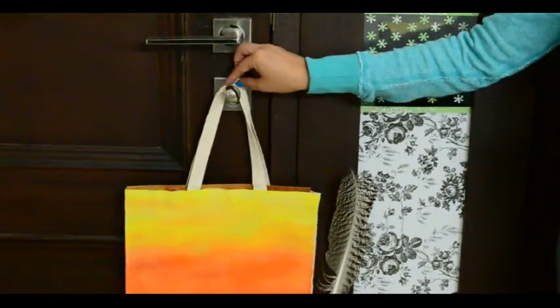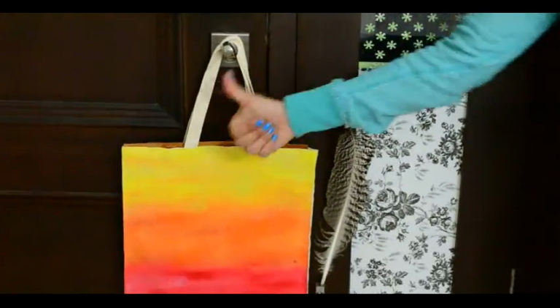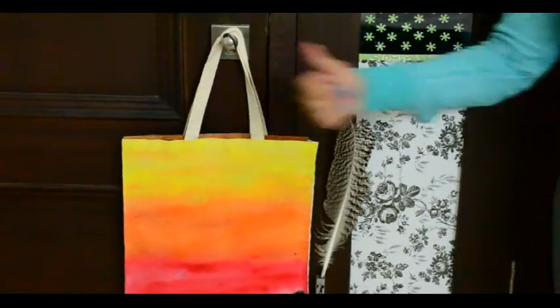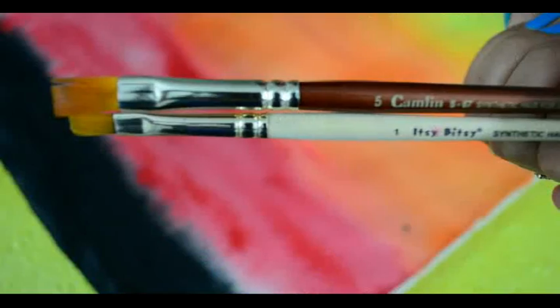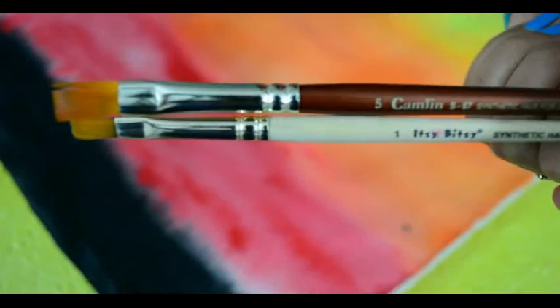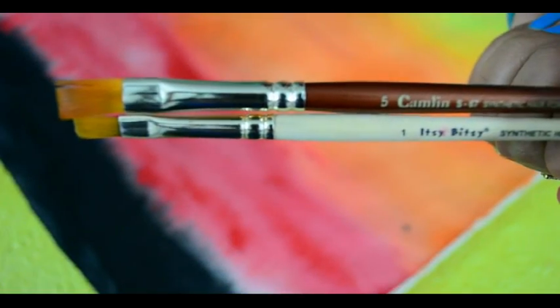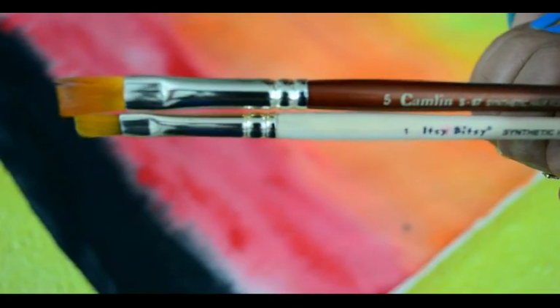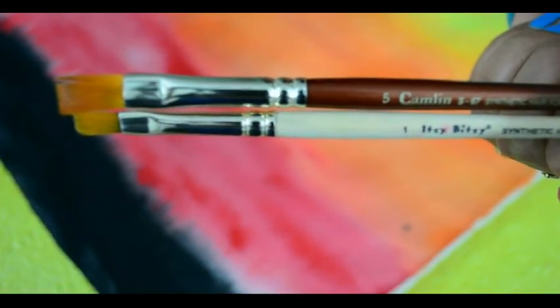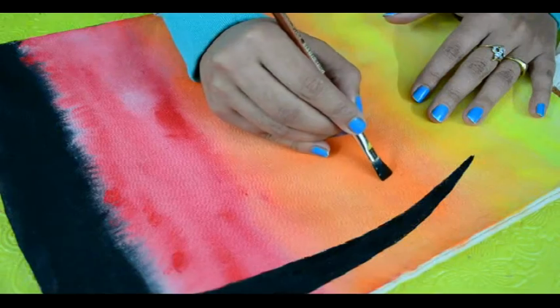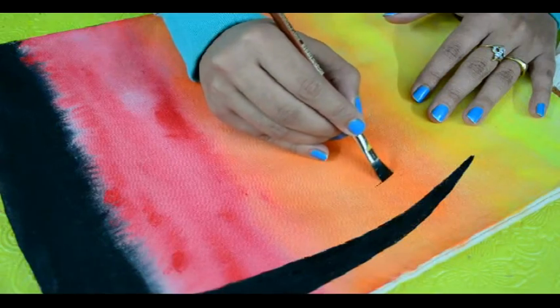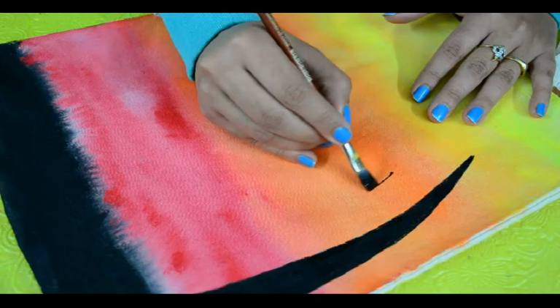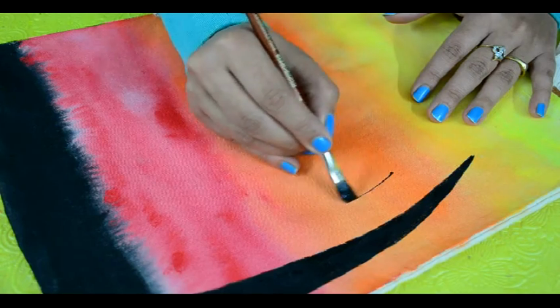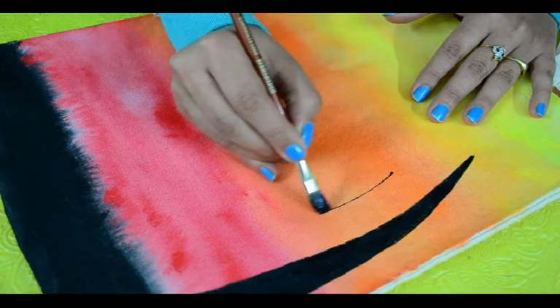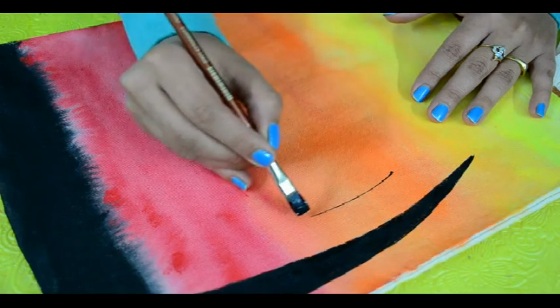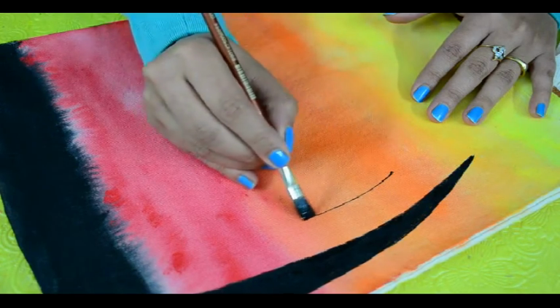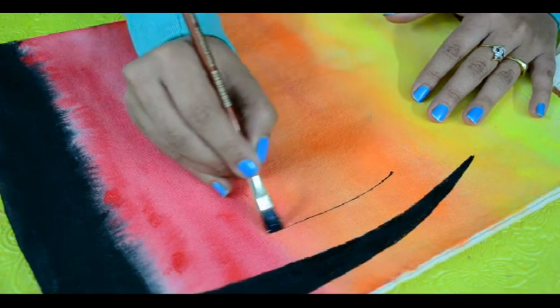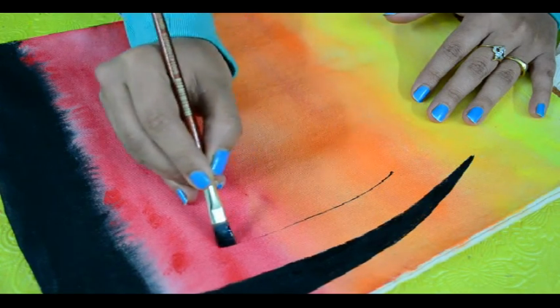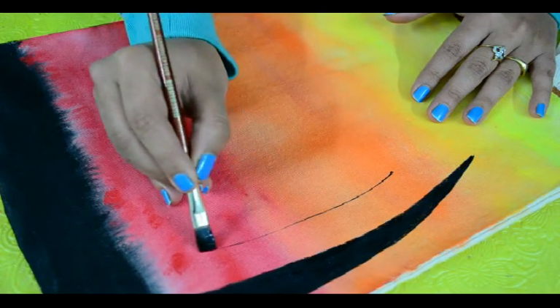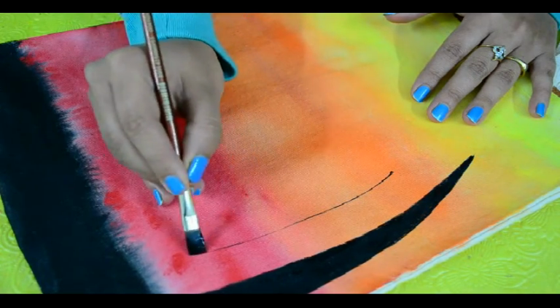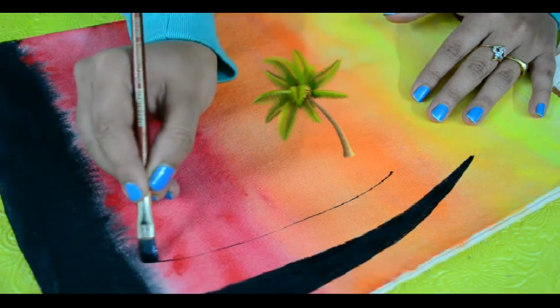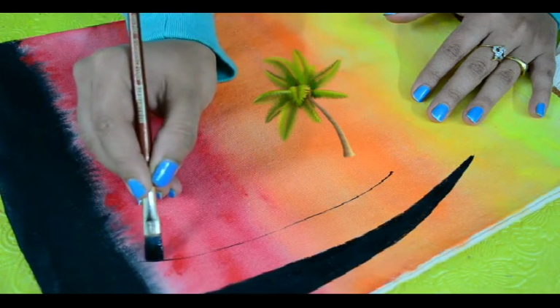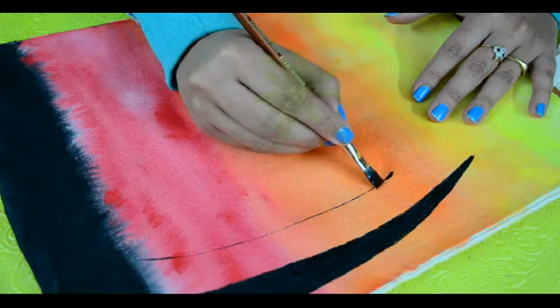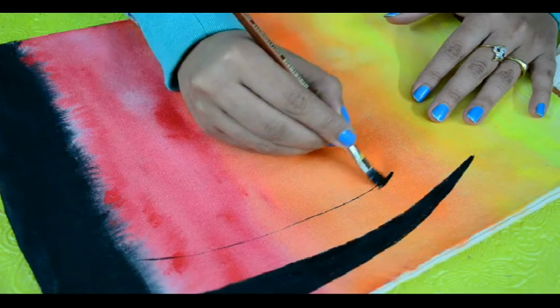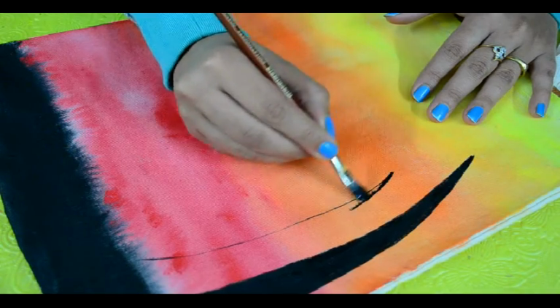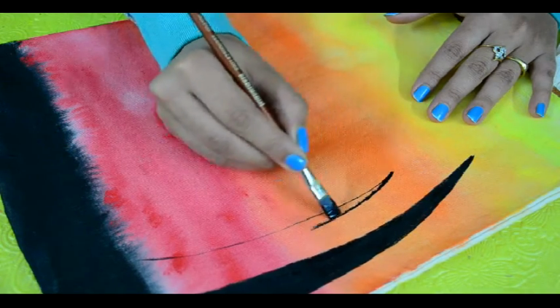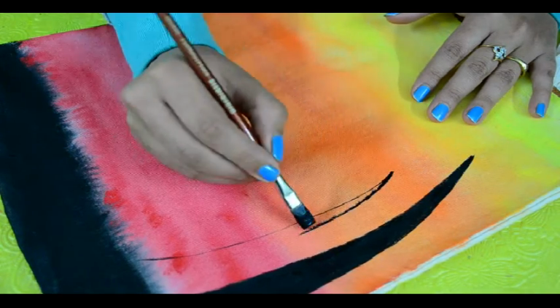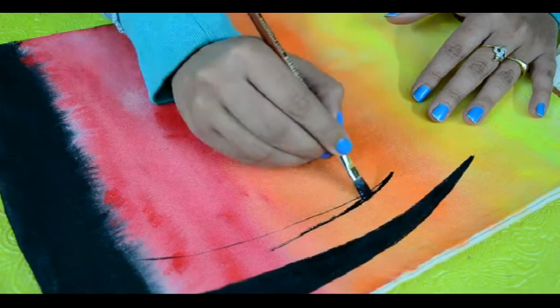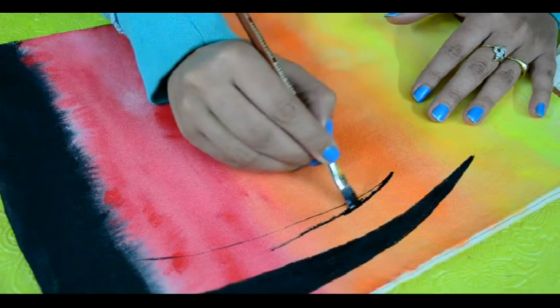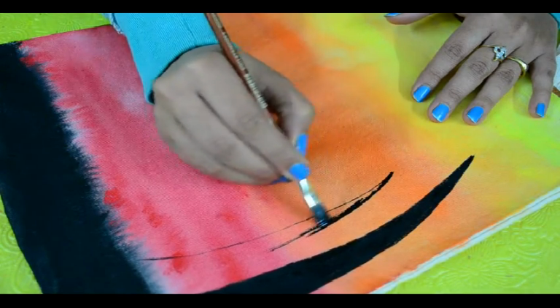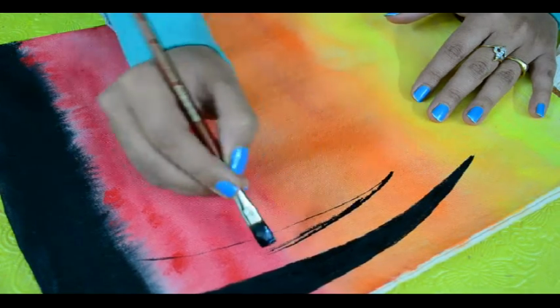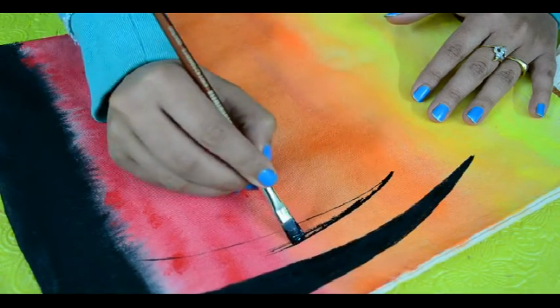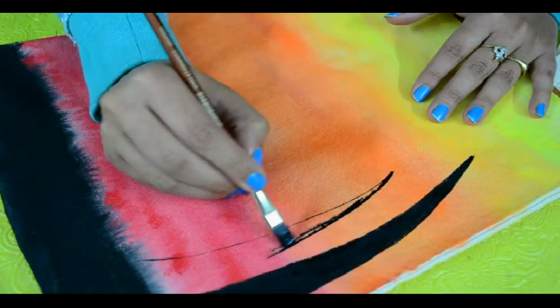Once the bag has dried completely, take two different sizes of flat brushes to paint trees on it. I am trying to make coconut trees here, so with the help of the bigger size brush, we will make the stem first.